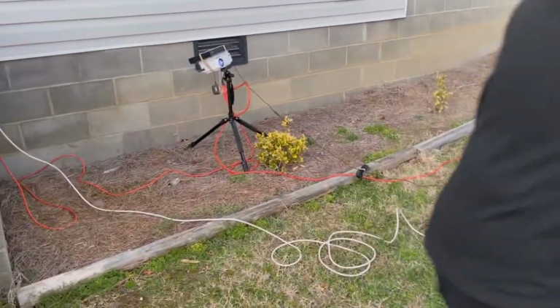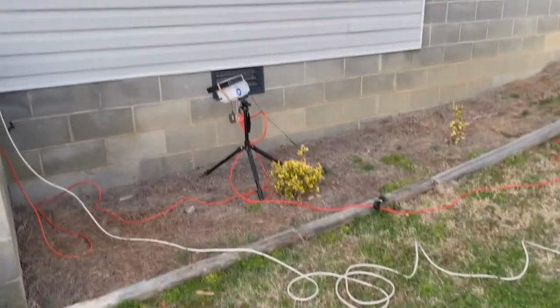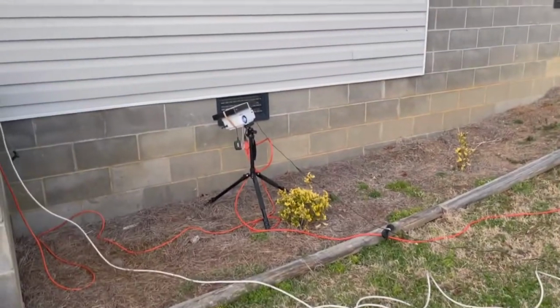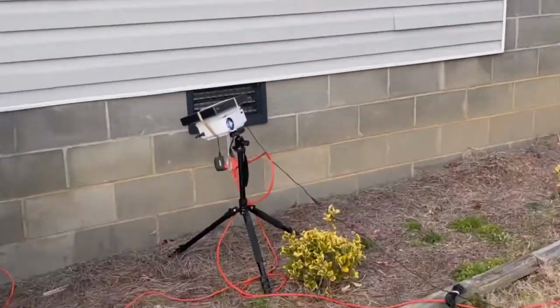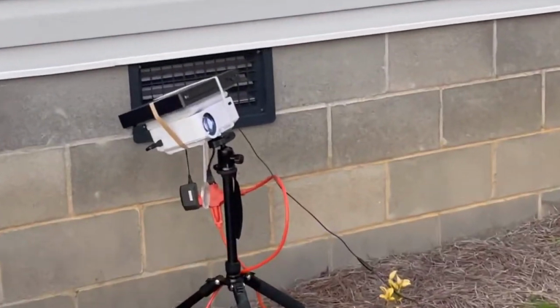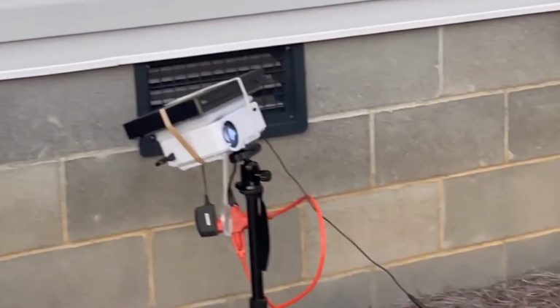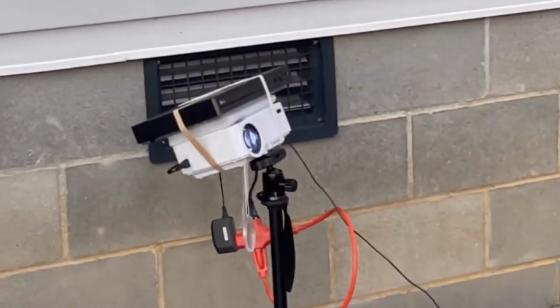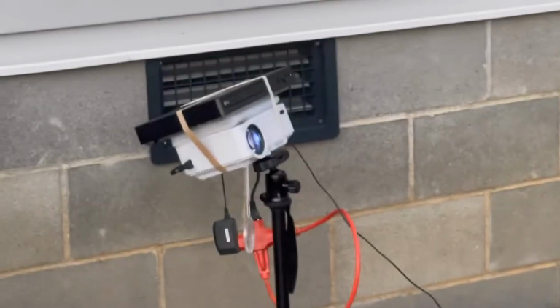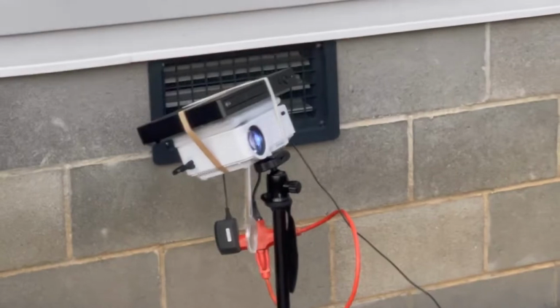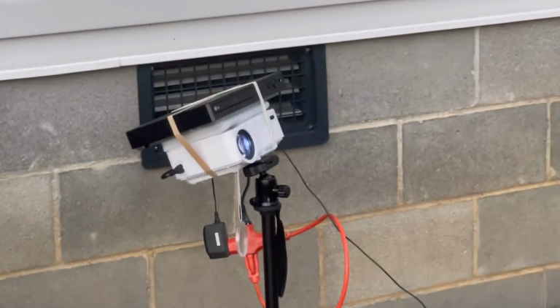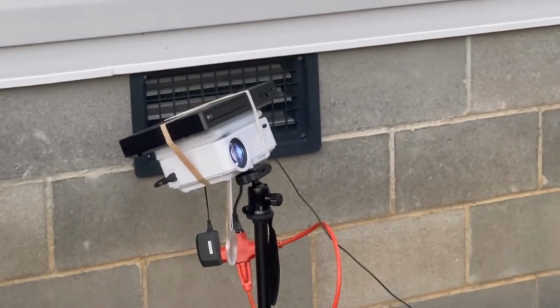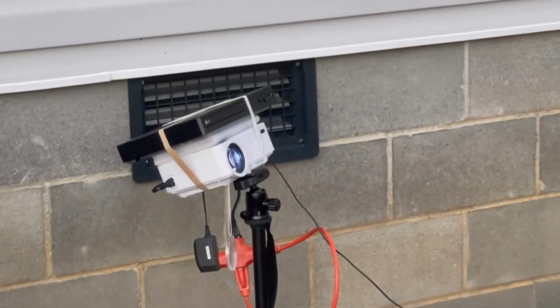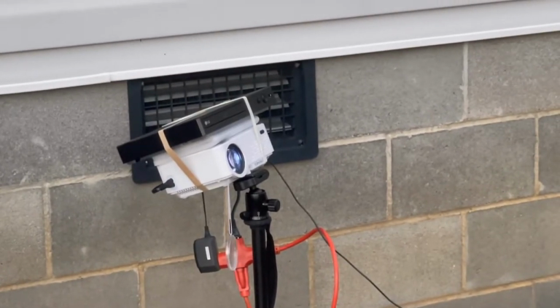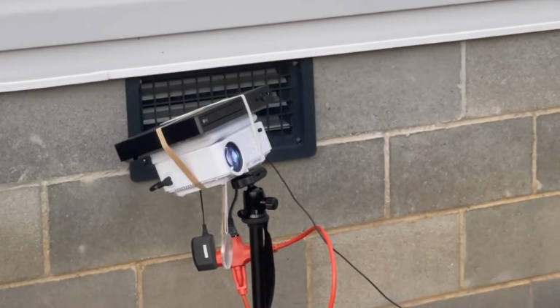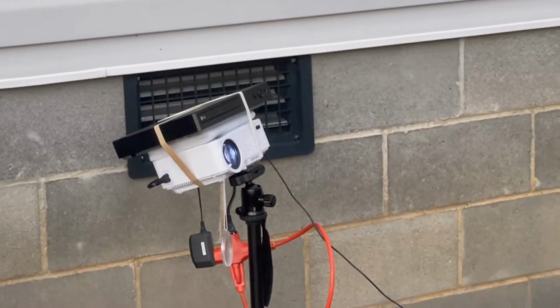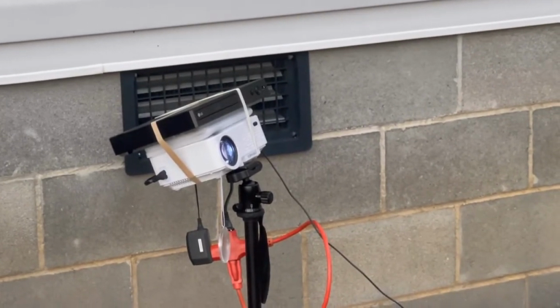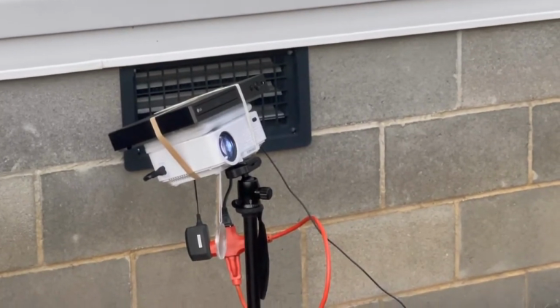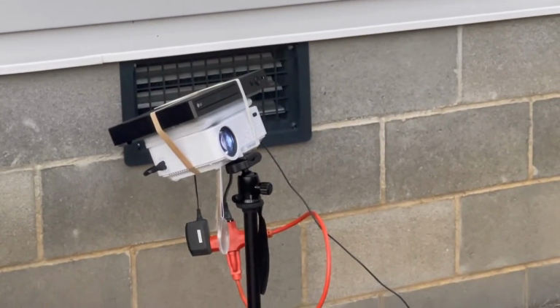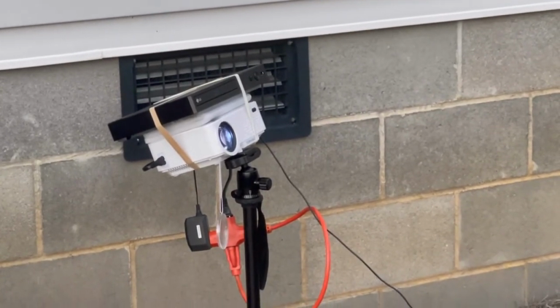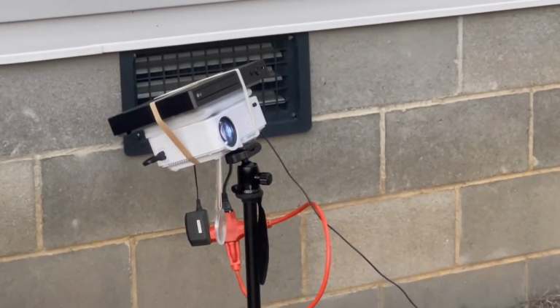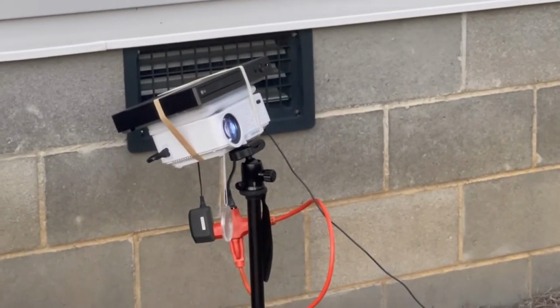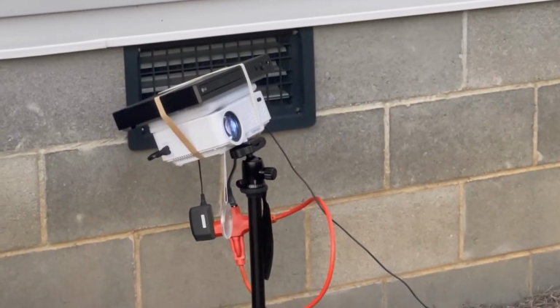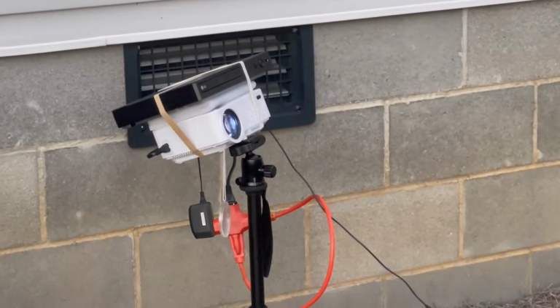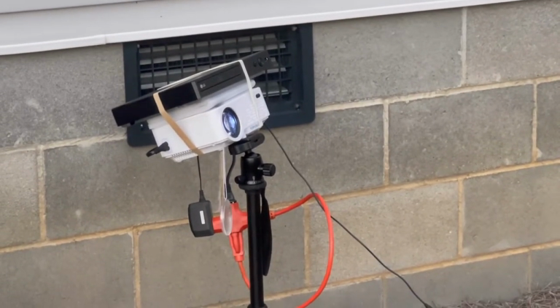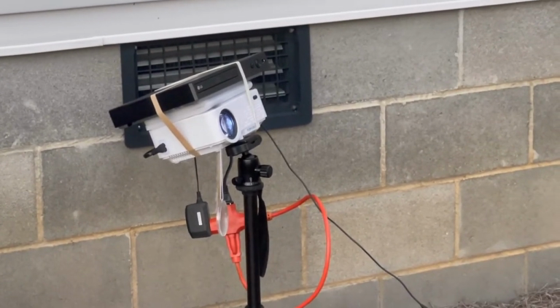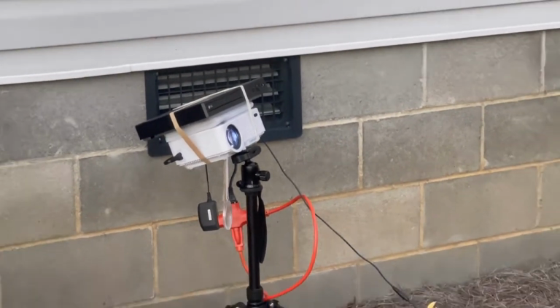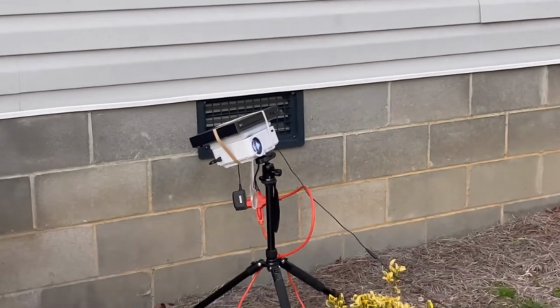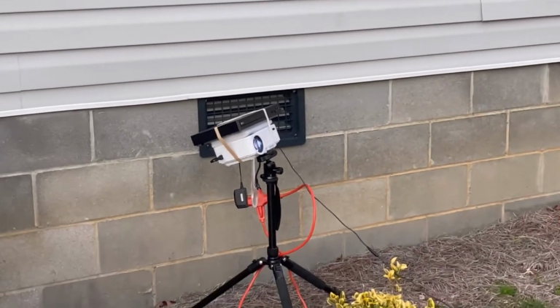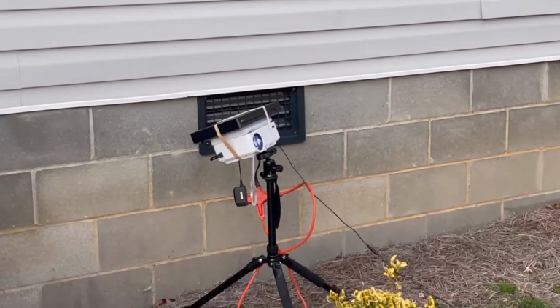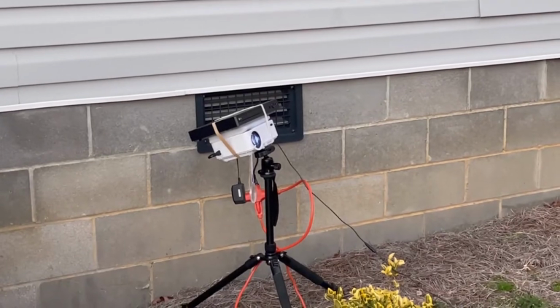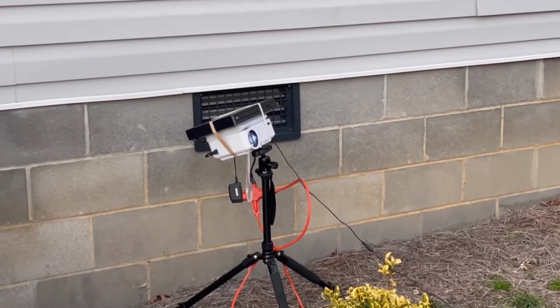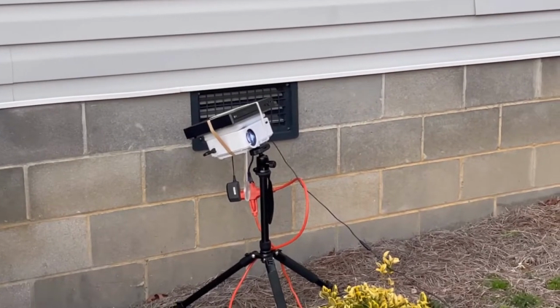And this is his little contraption he makes to put the DVD player on top of the projector, because it all hooks together and we use a tripod and that's it.